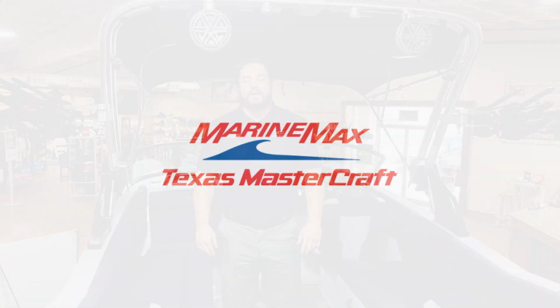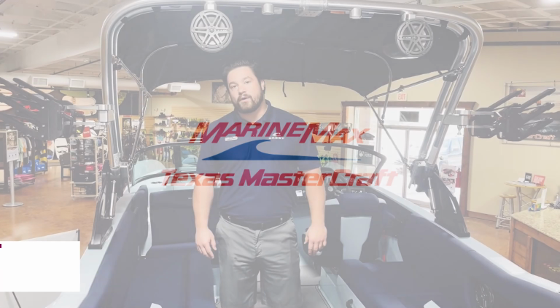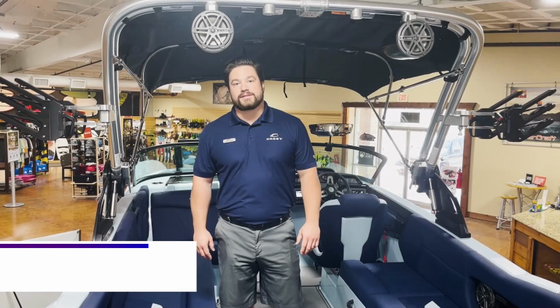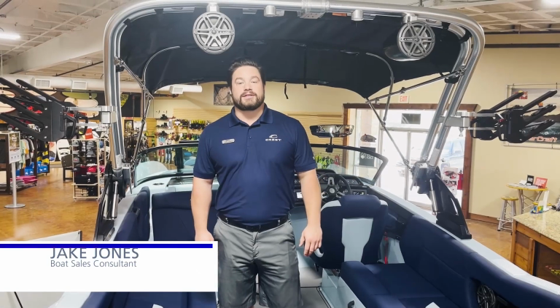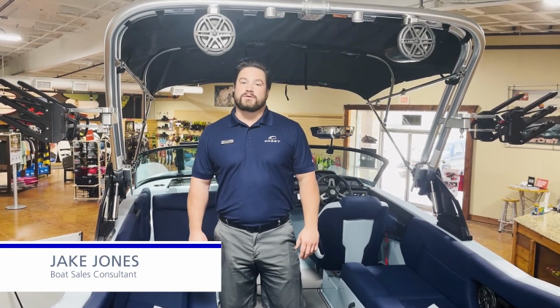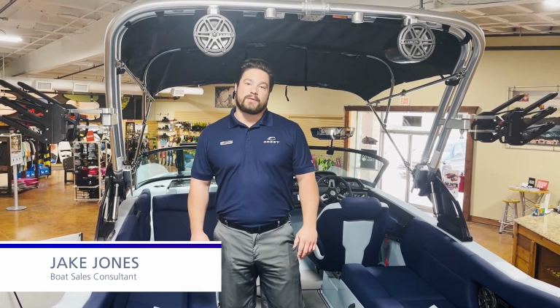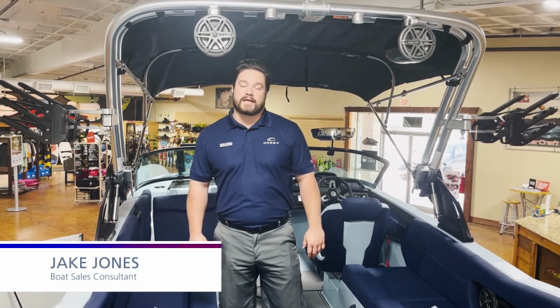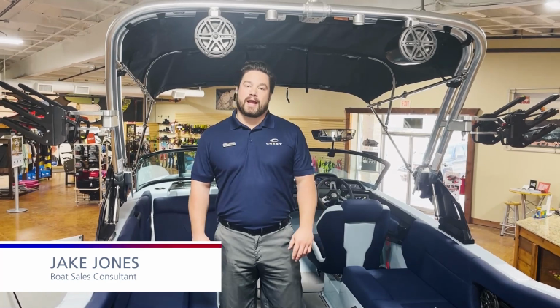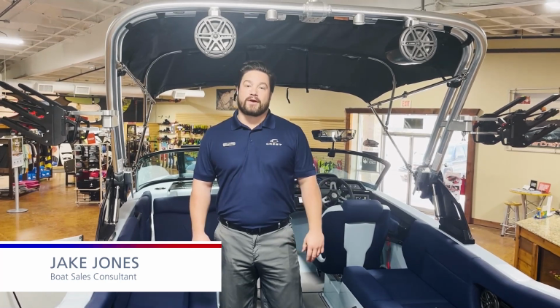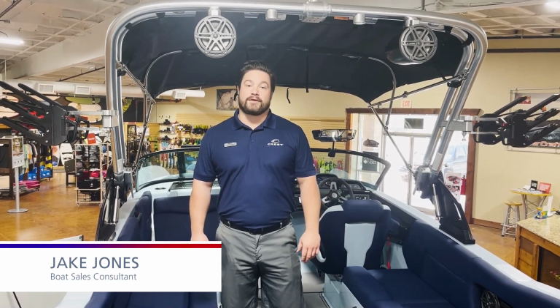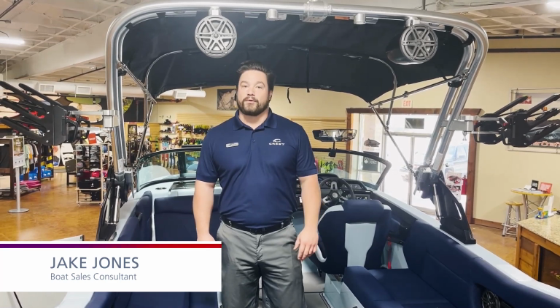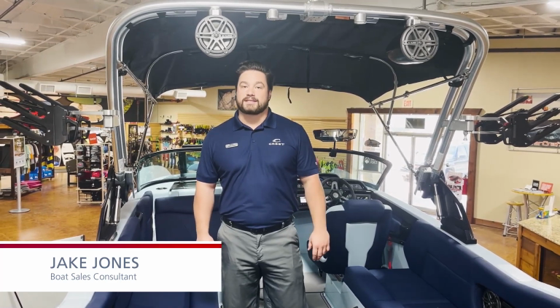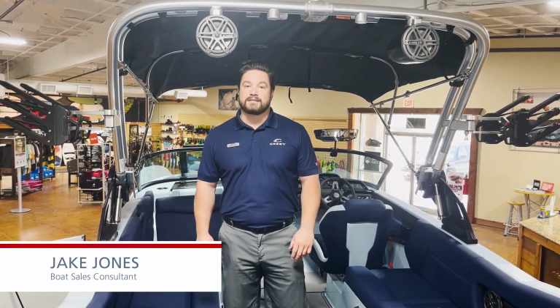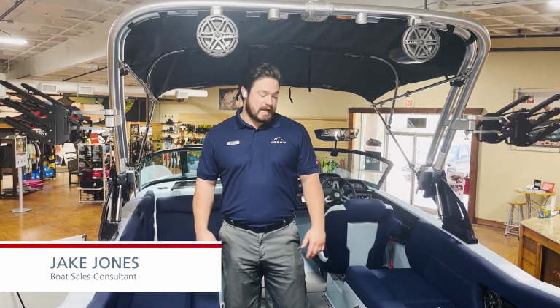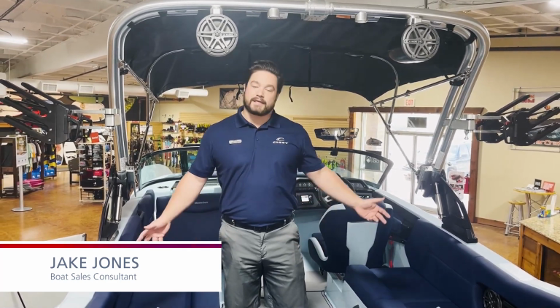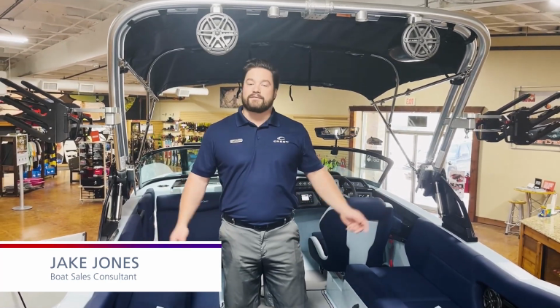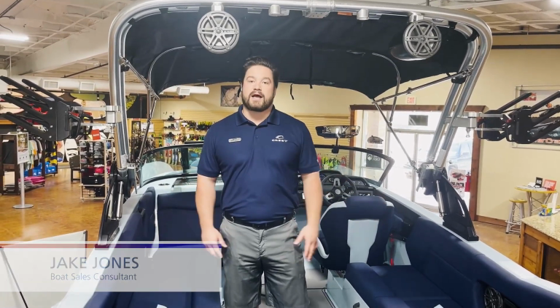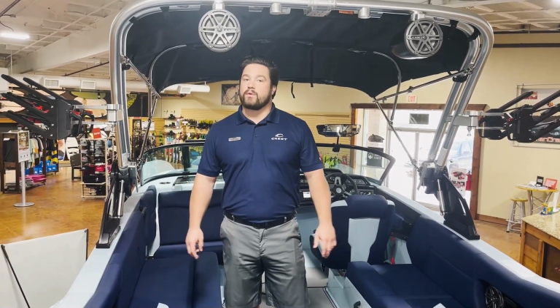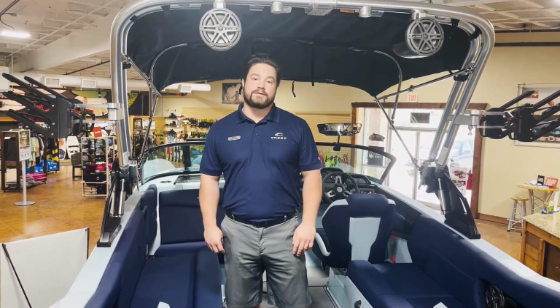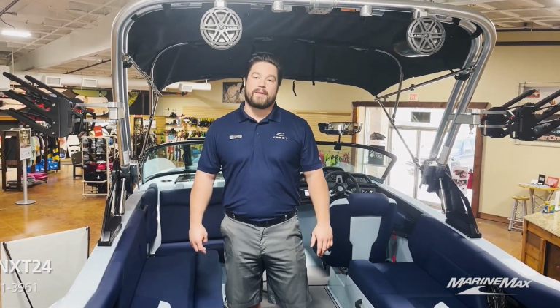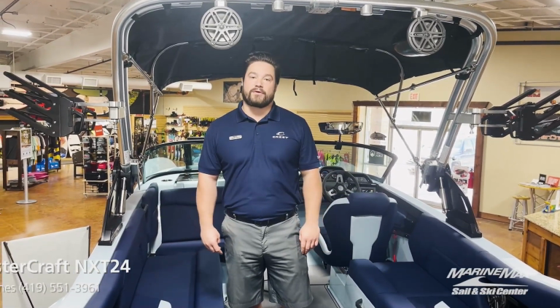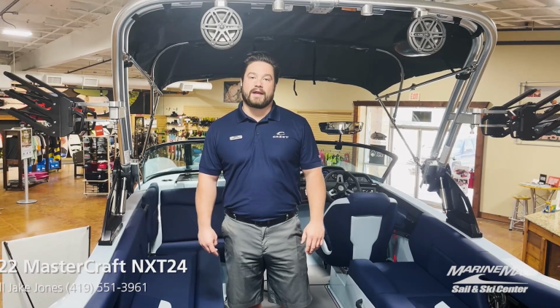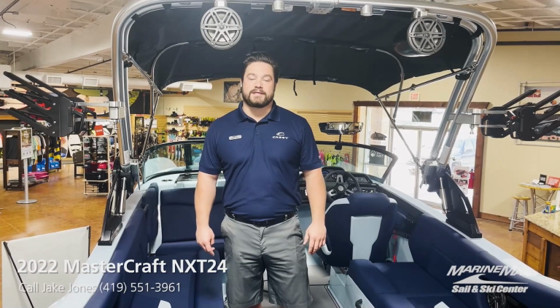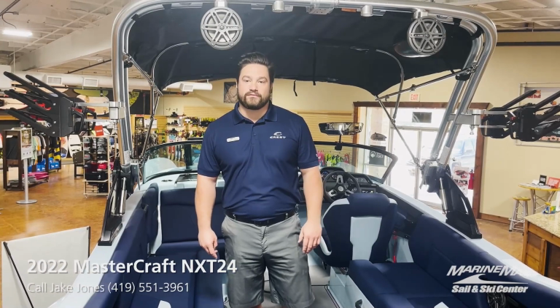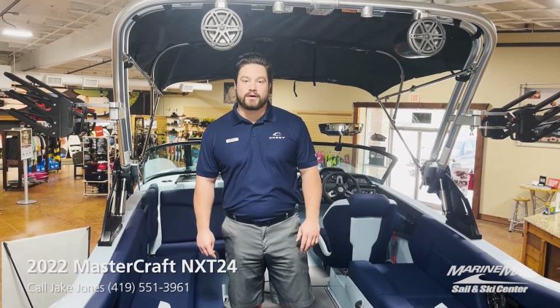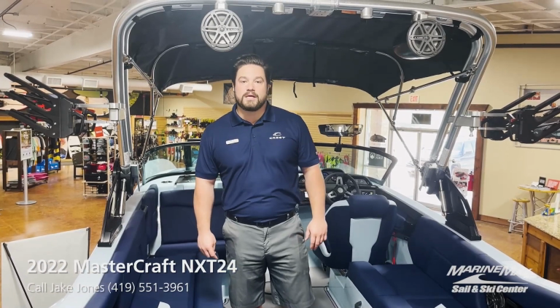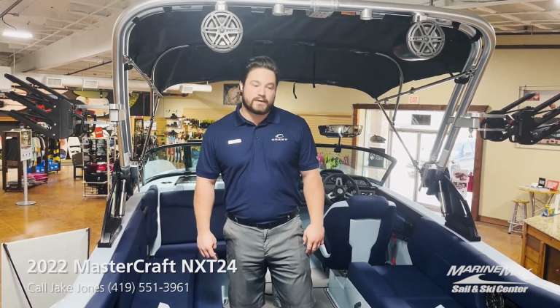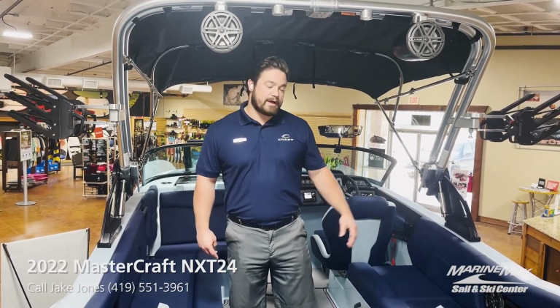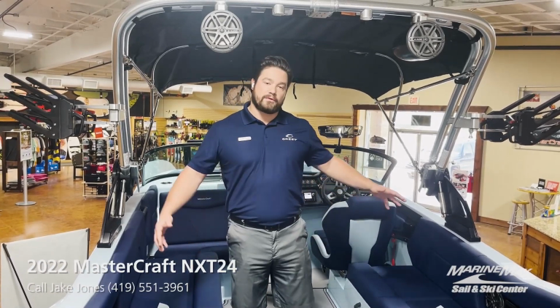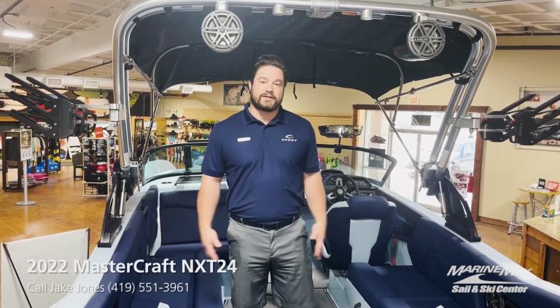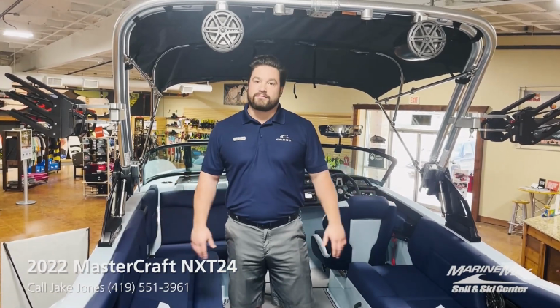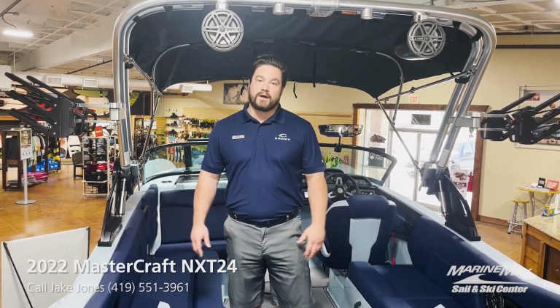Hey everyone, this is Jake Jones with the MarineMax Texas MasterCraft here in Aubrey, Texas. I'm sitting inside of a 2022 MasterCraft NXT 24. I just wanted to highlight a couple of the features of this boat.